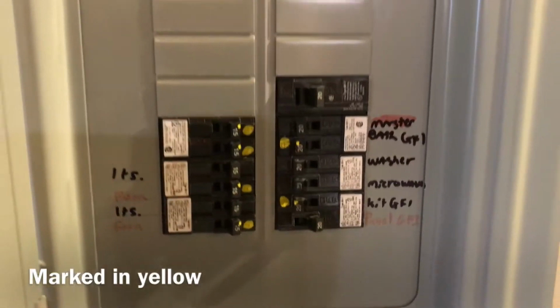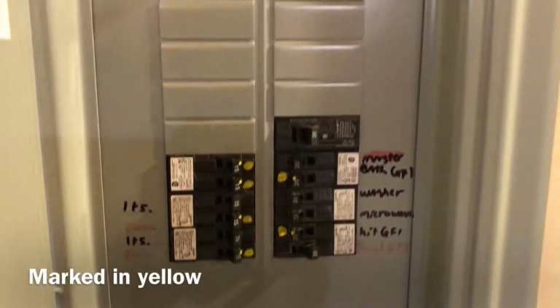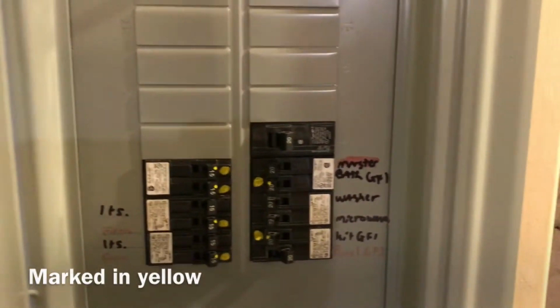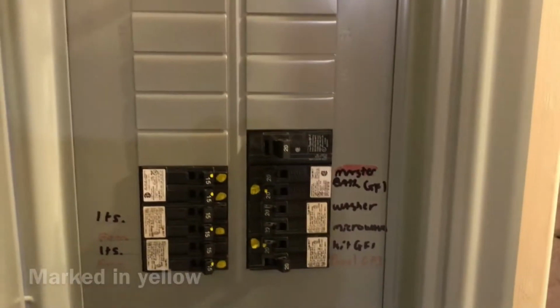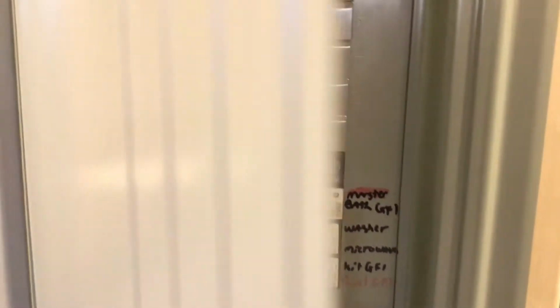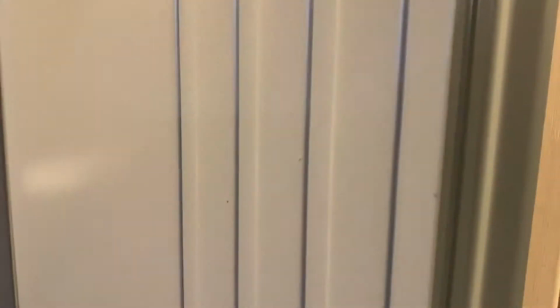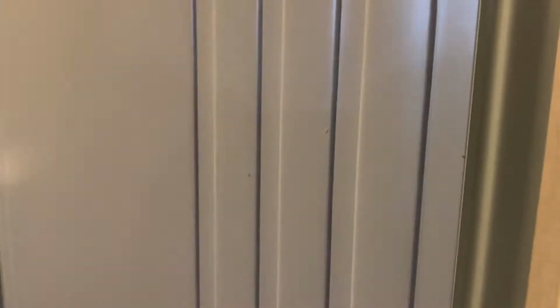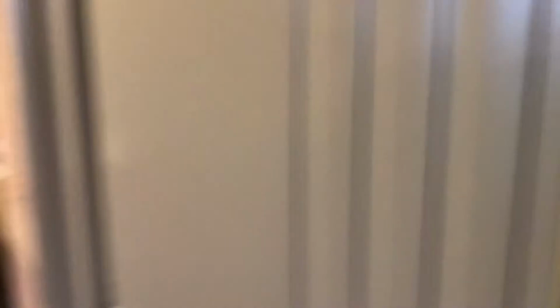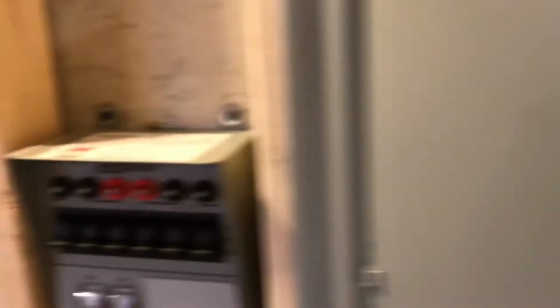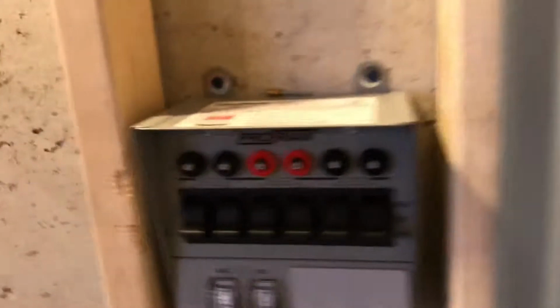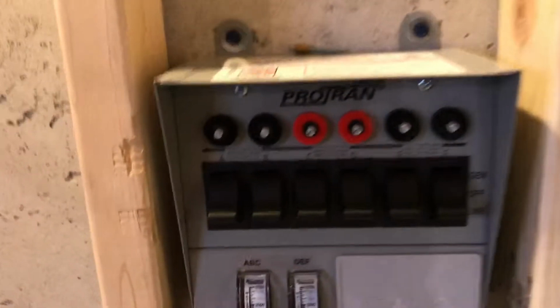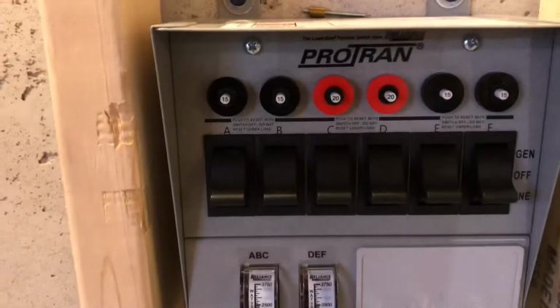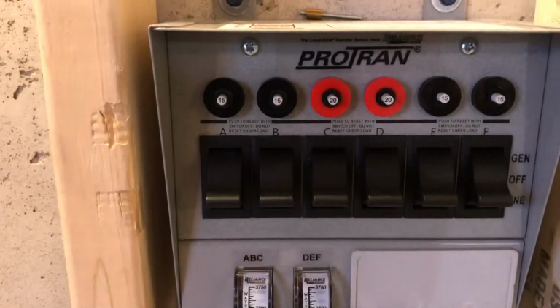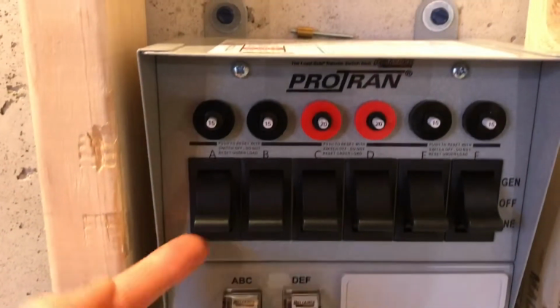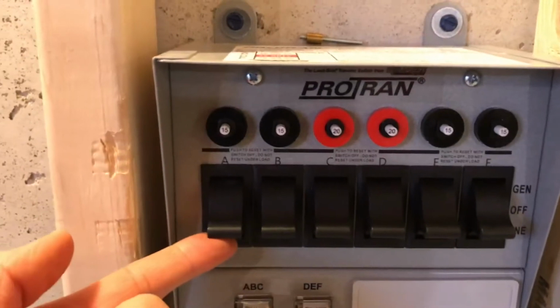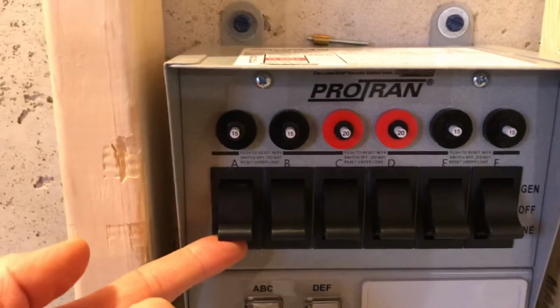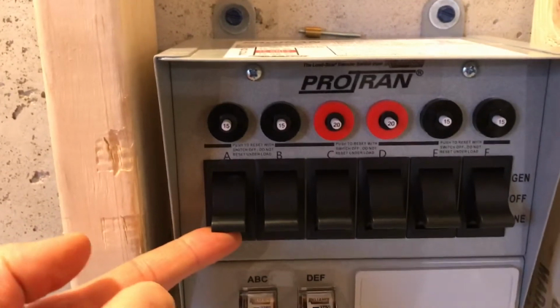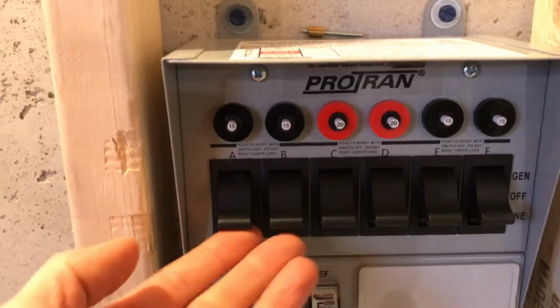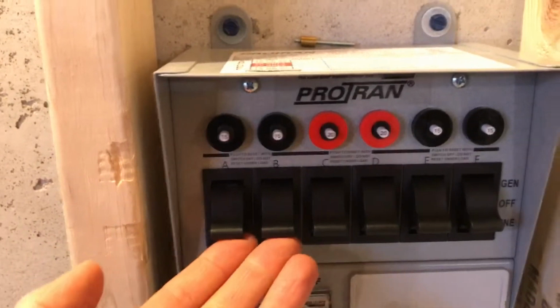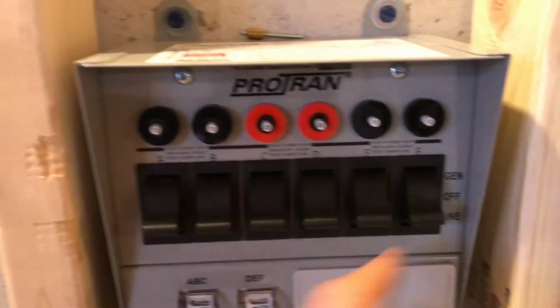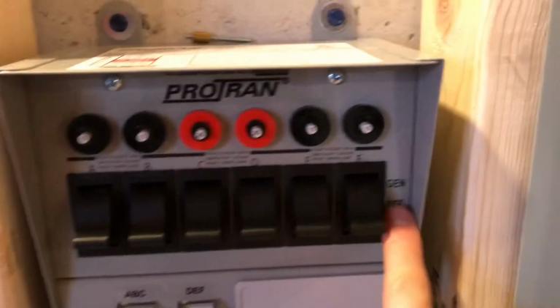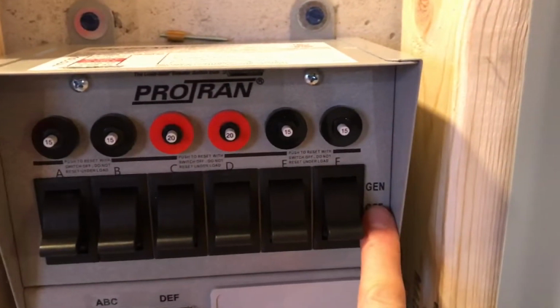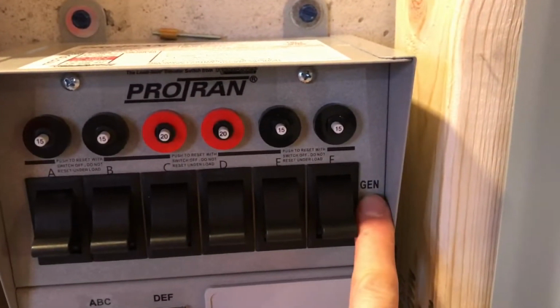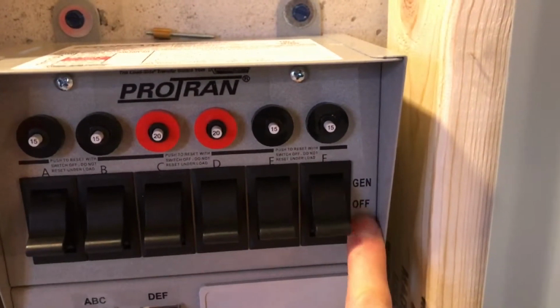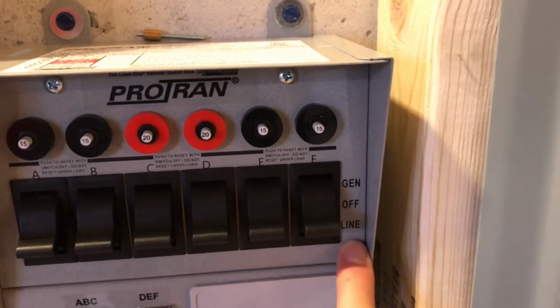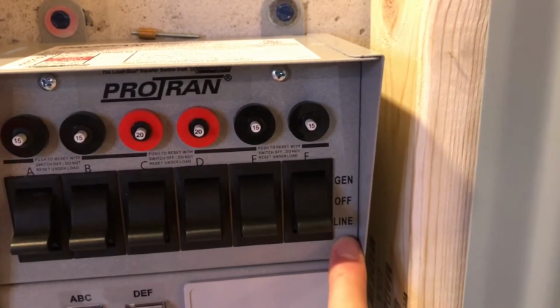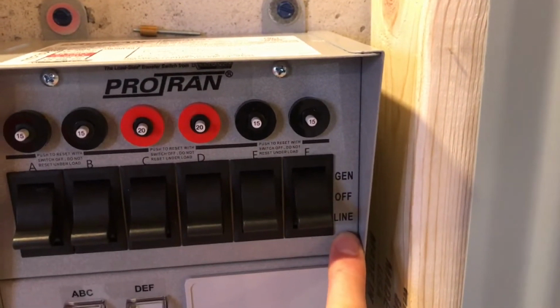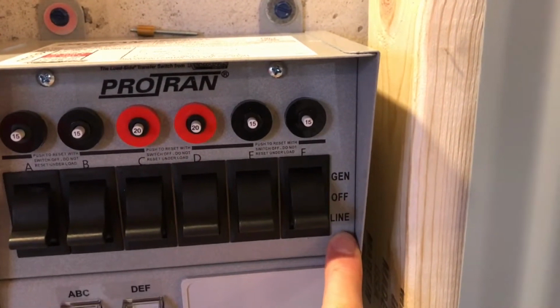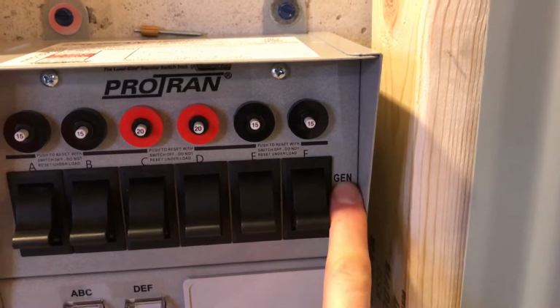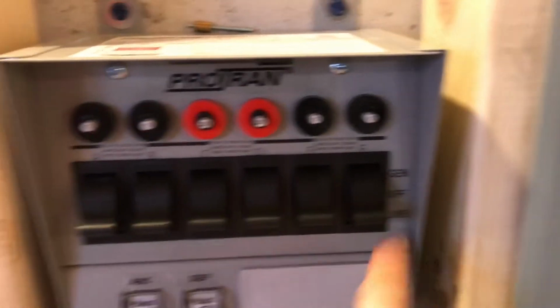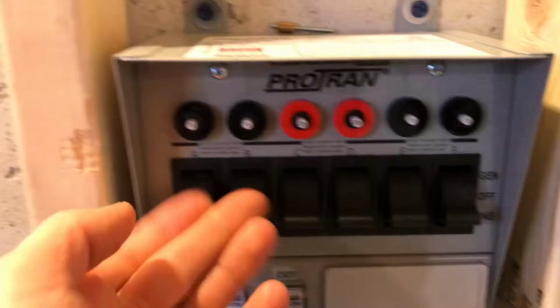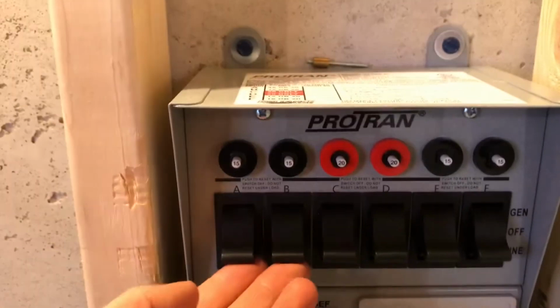The panel has the circuits marked. I don't need to do anything there because my generator is already running — I can just flip them all. They're all in line right now and I can flip them all to the generator.